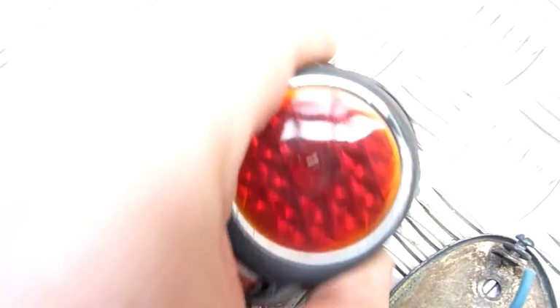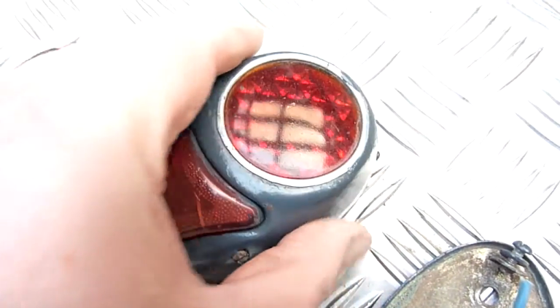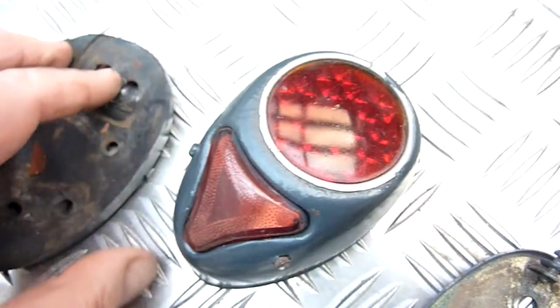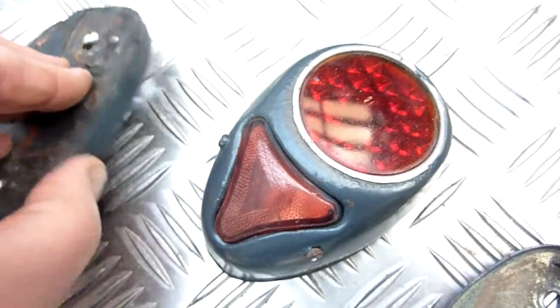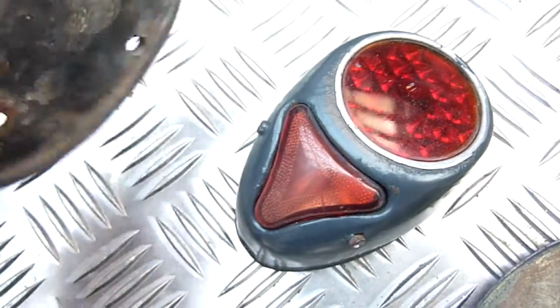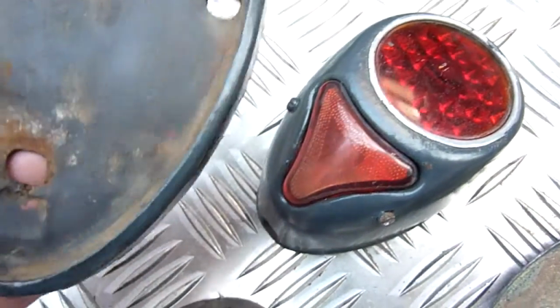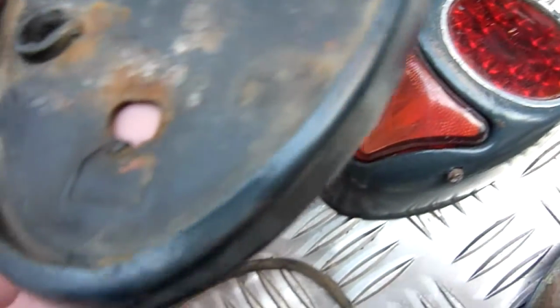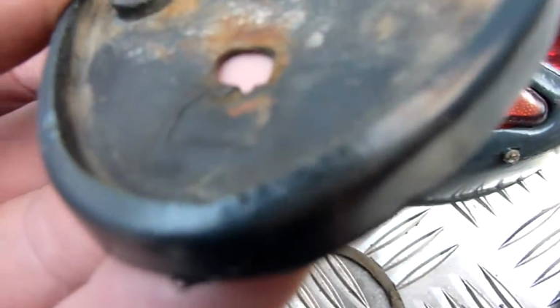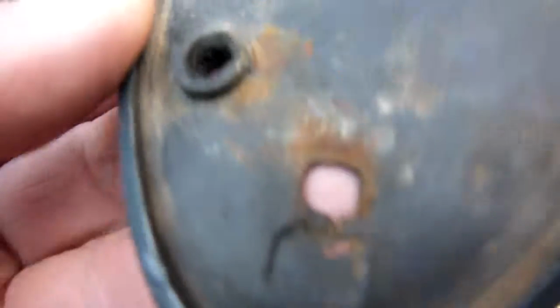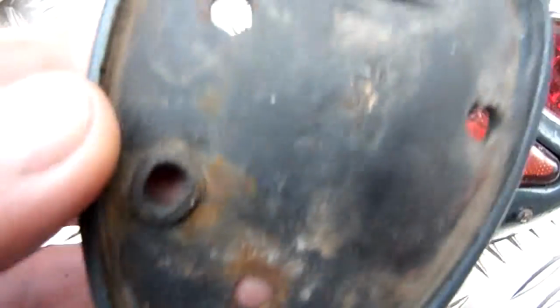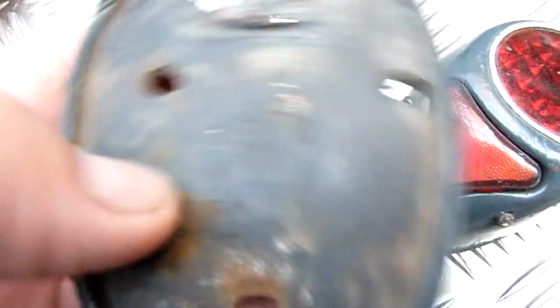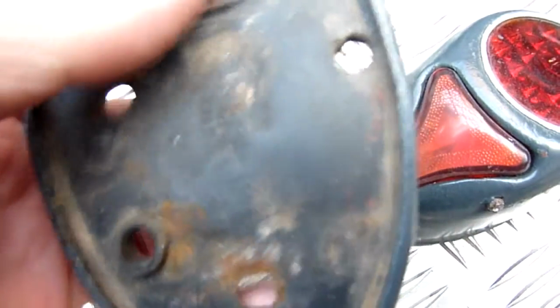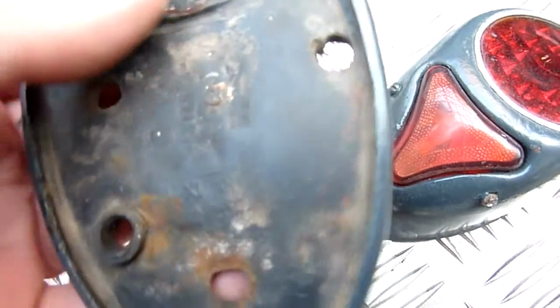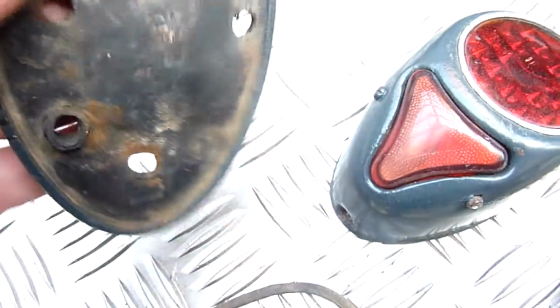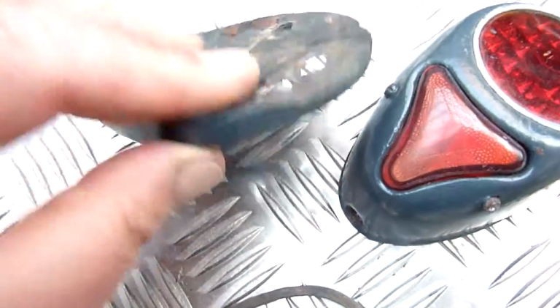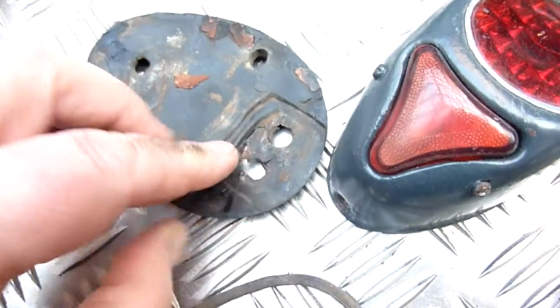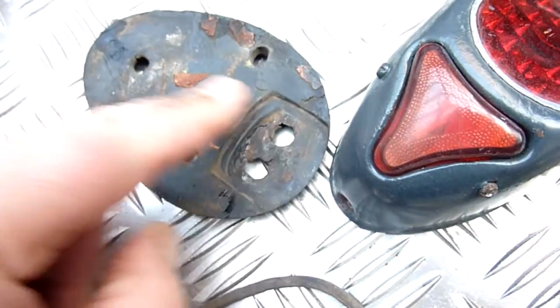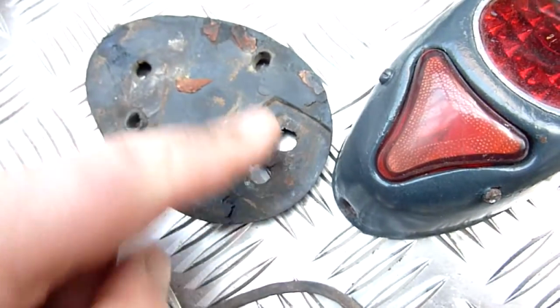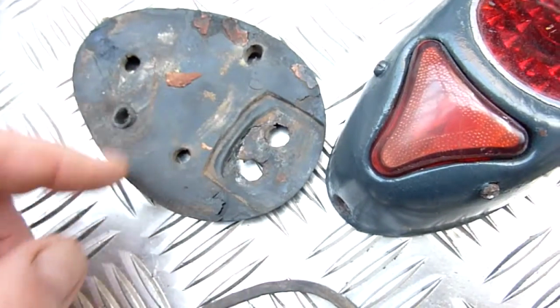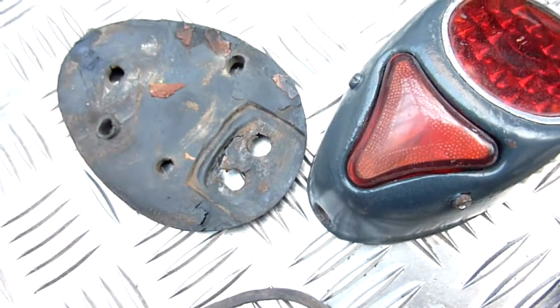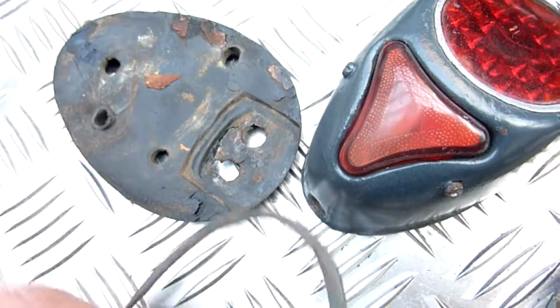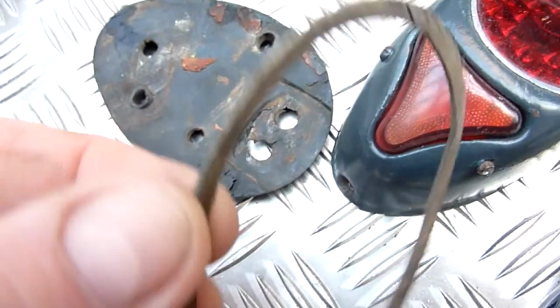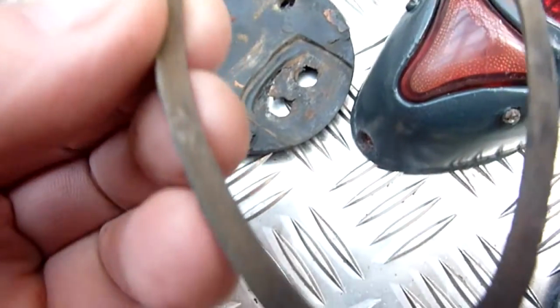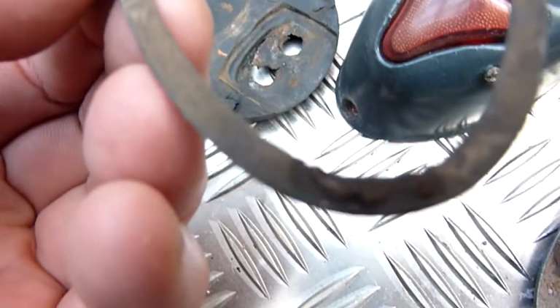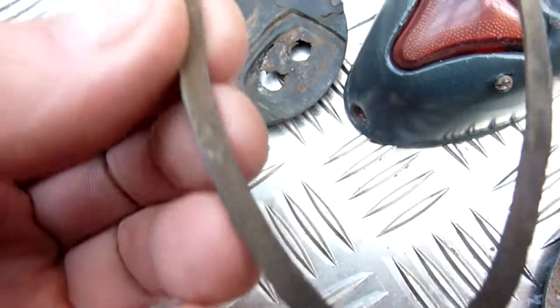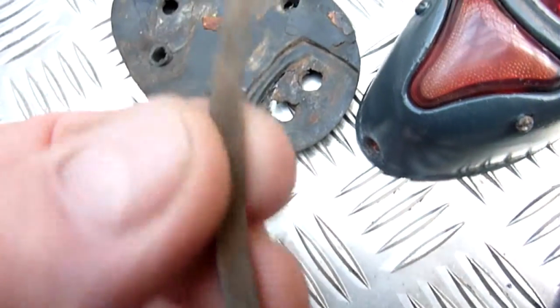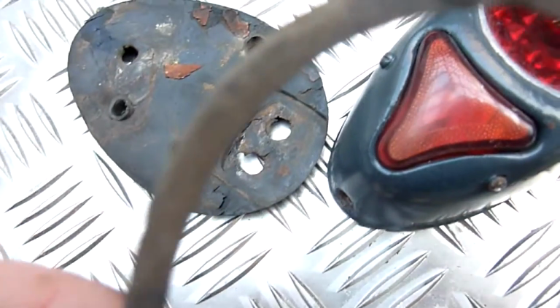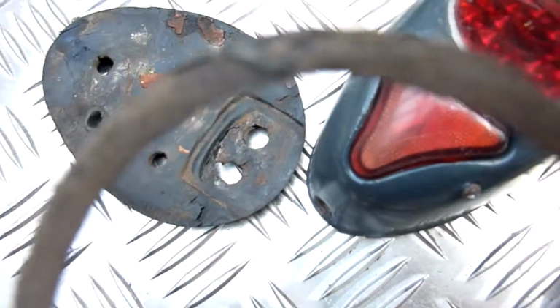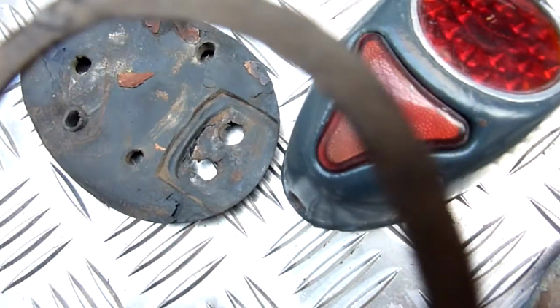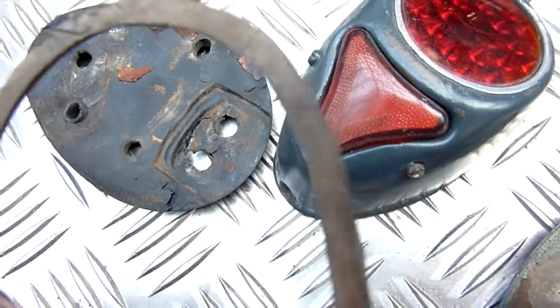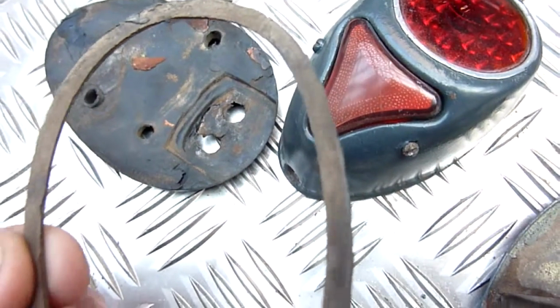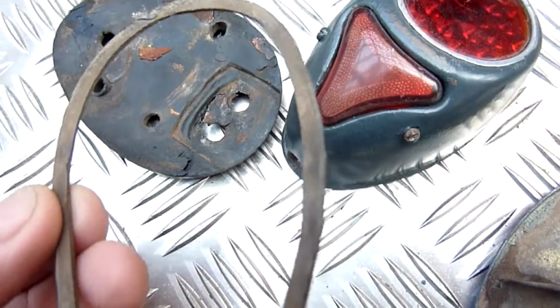Just want to clean it all up as best I can. The rubbers have obviously gone, but you can get away with putting some mastic on the back of that. We'll see what the rubber looks like after it's been cleaned.